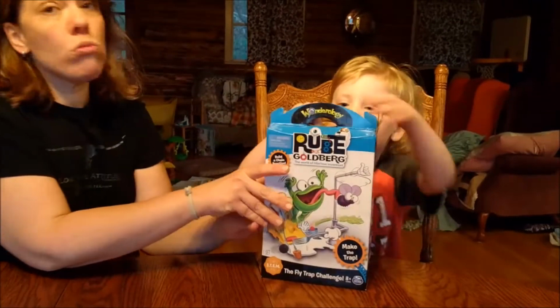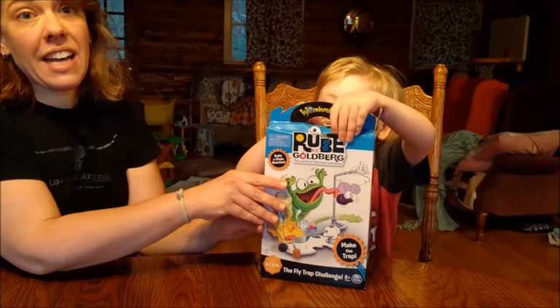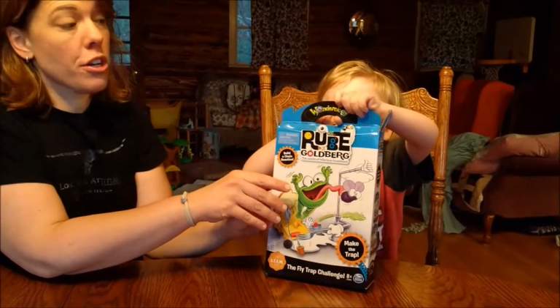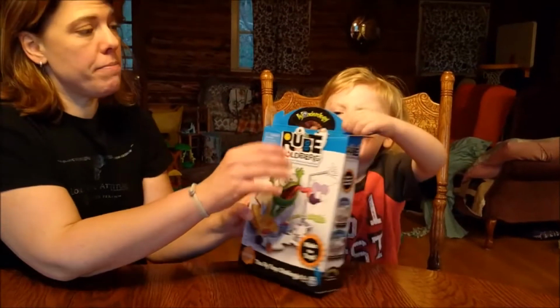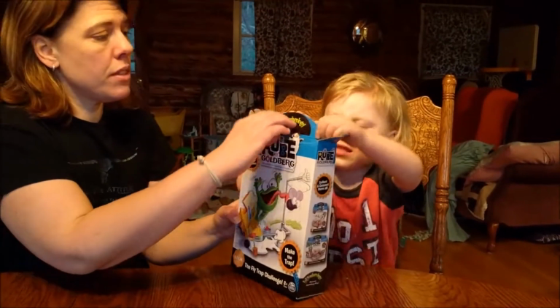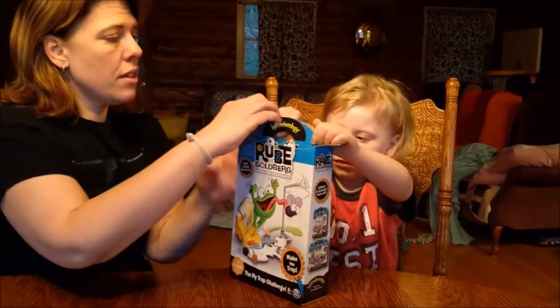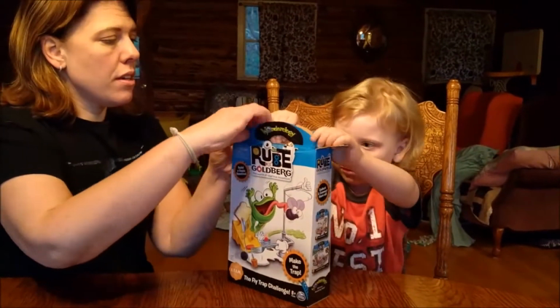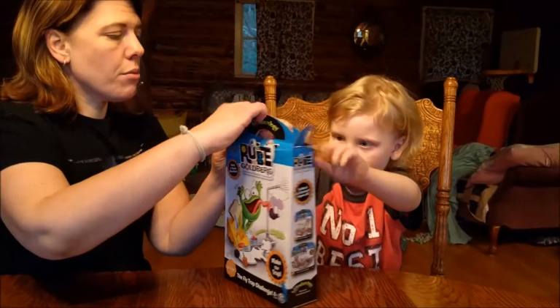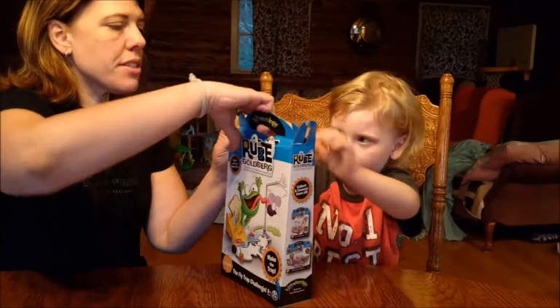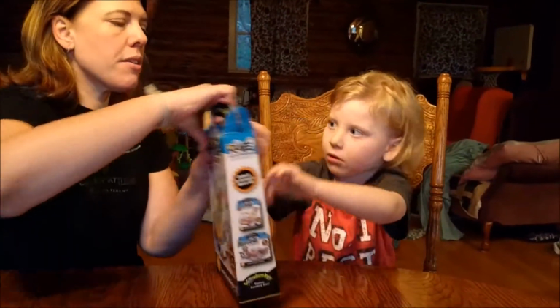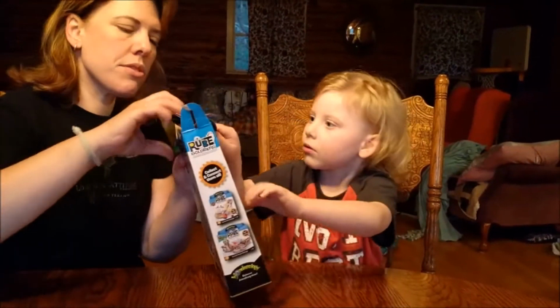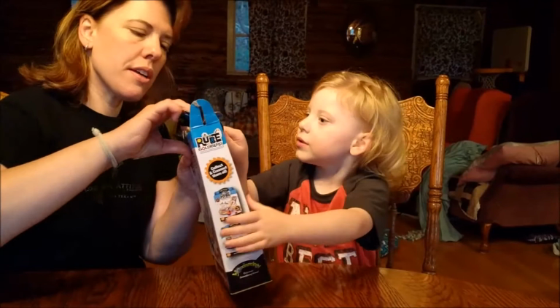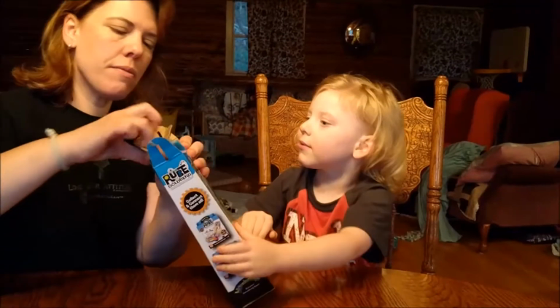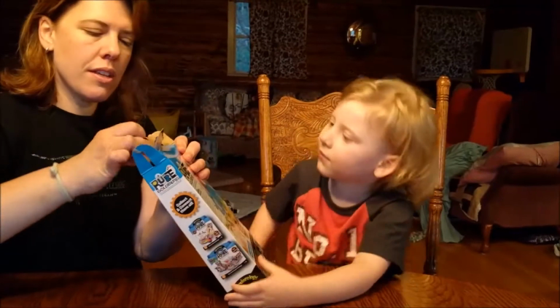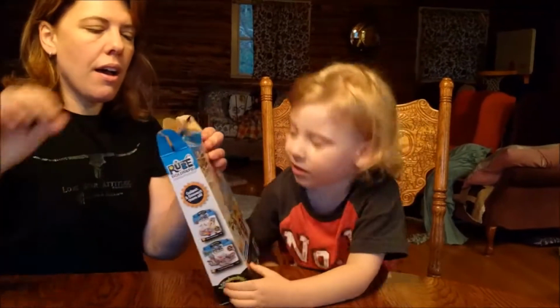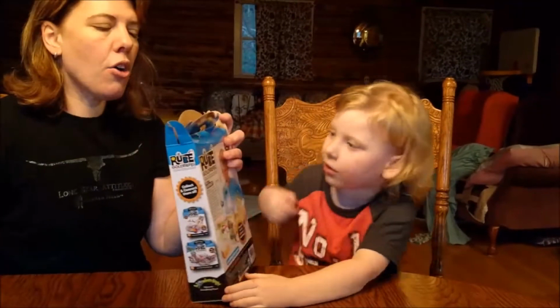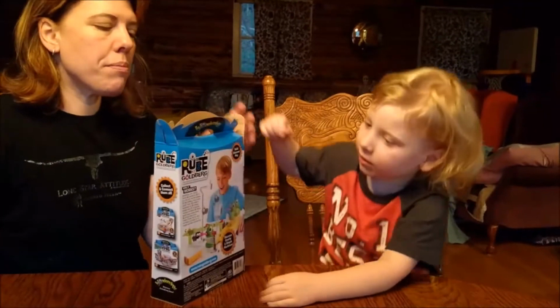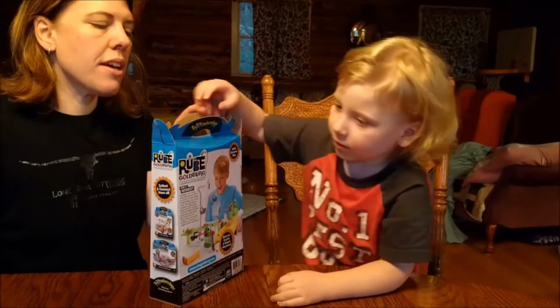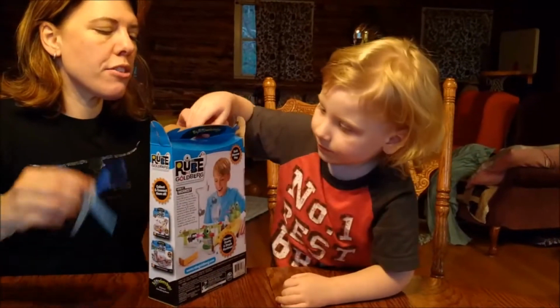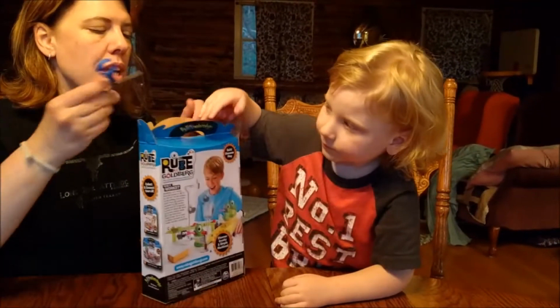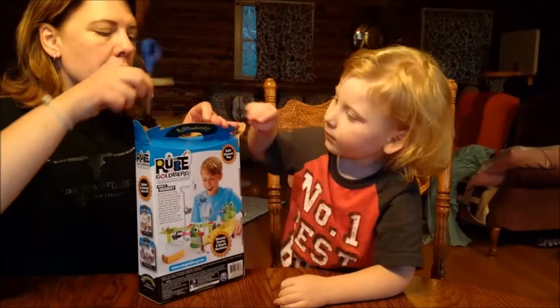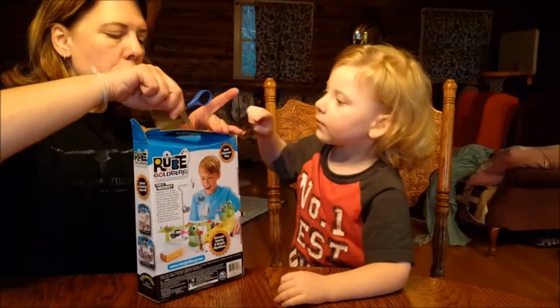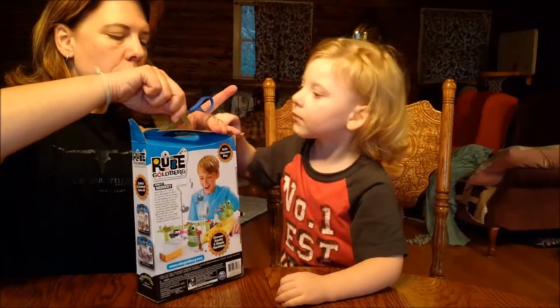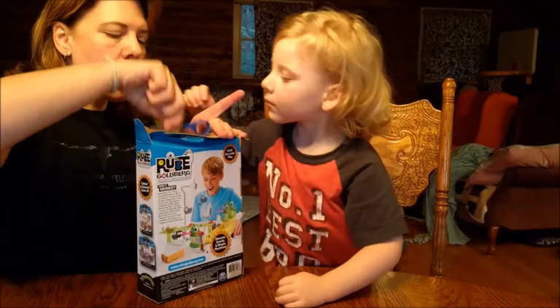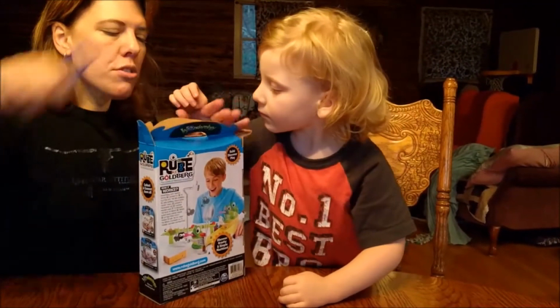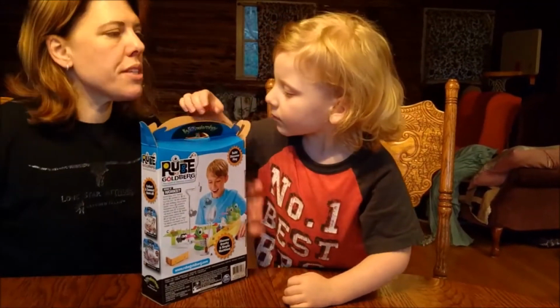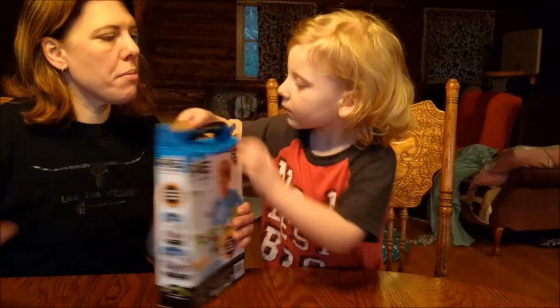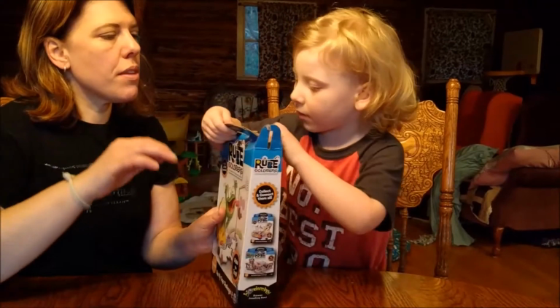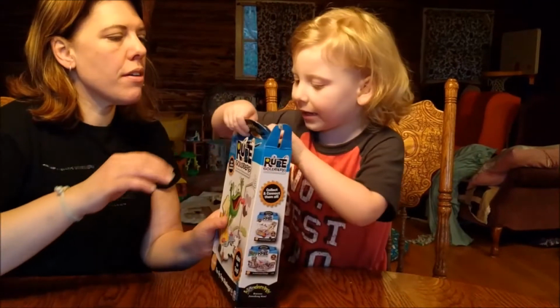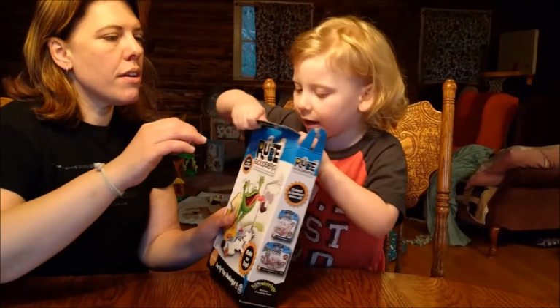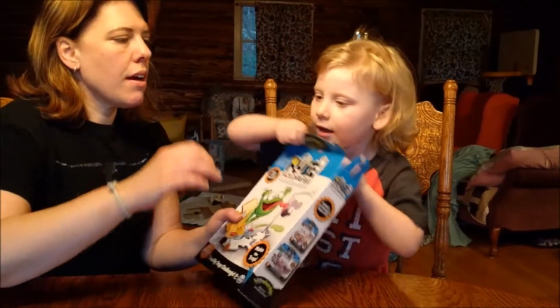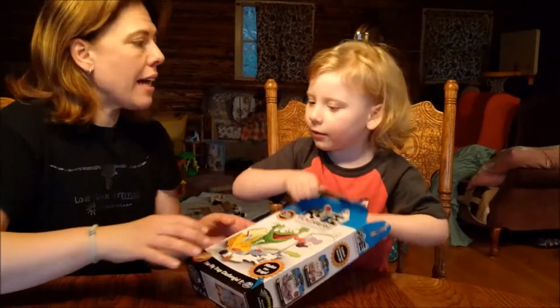It doesn't need any scissors — we'll see. Oh, yep, see, there's some tape. I told you, there's always tape. I got it.